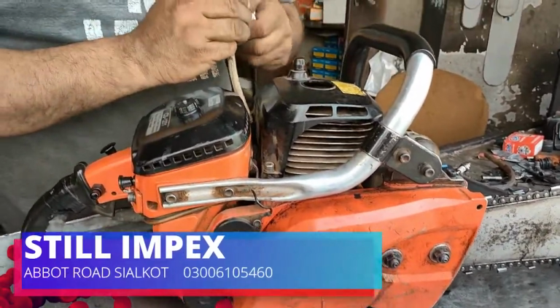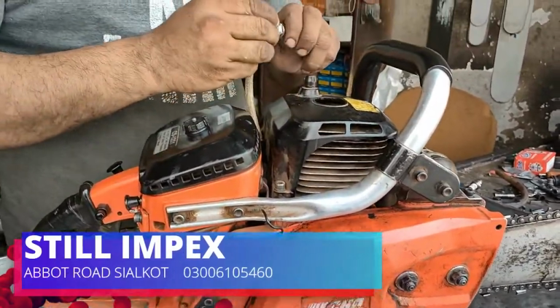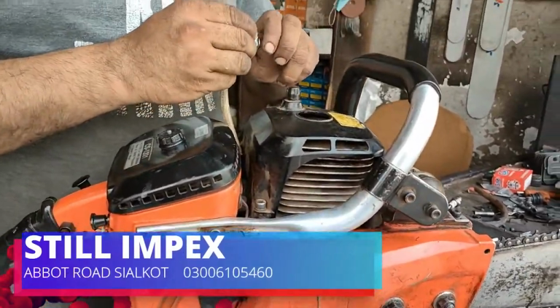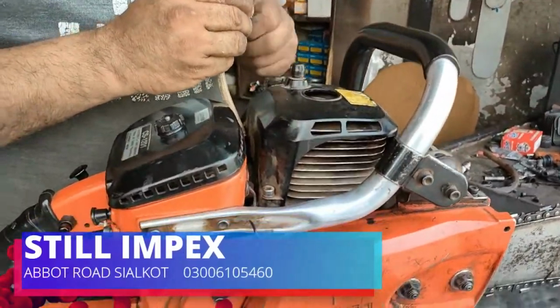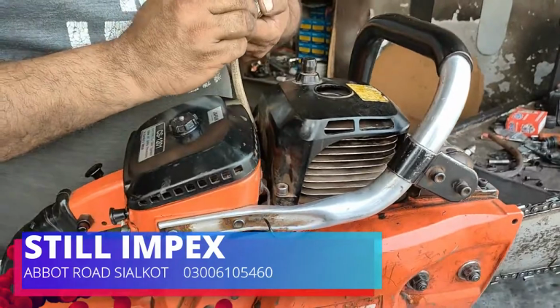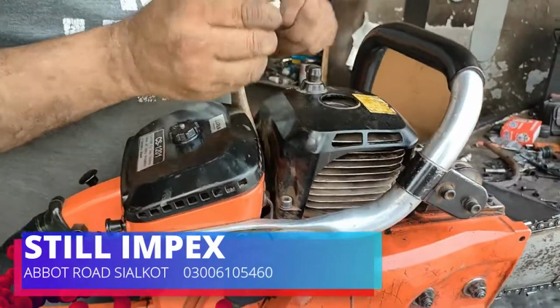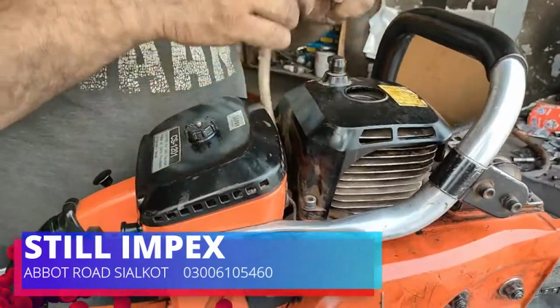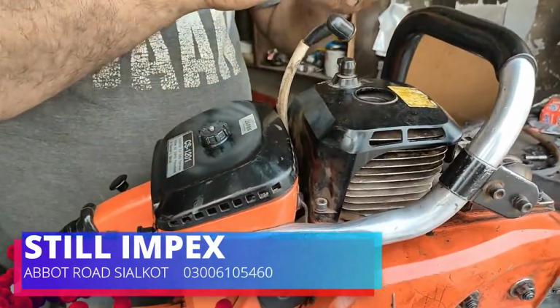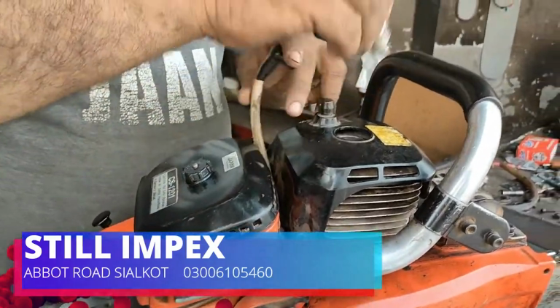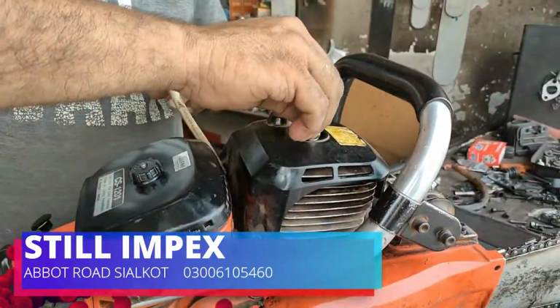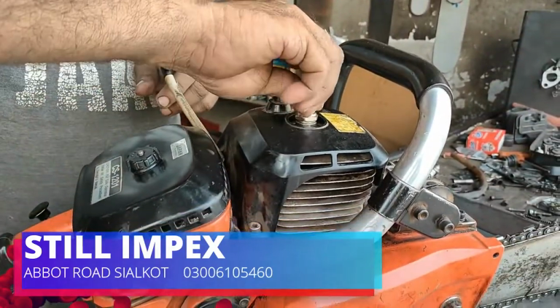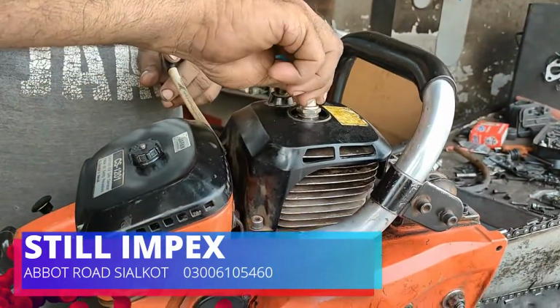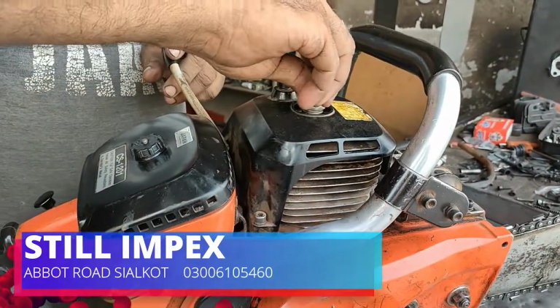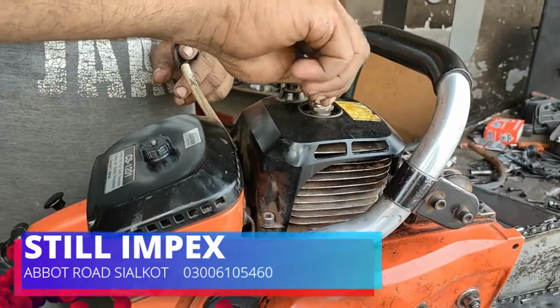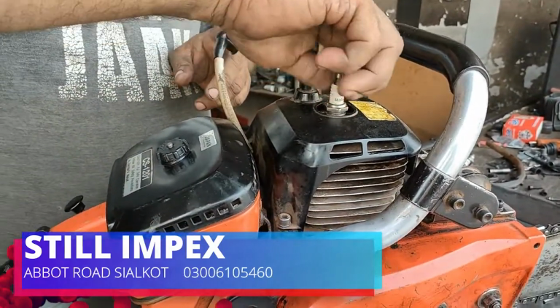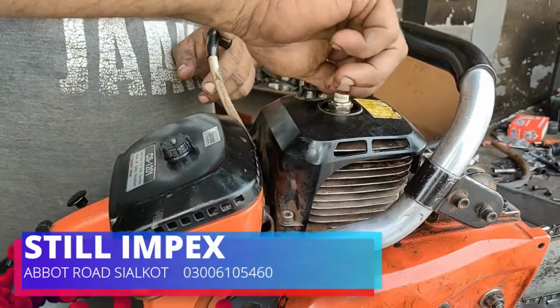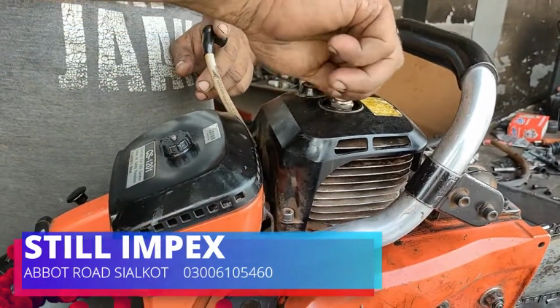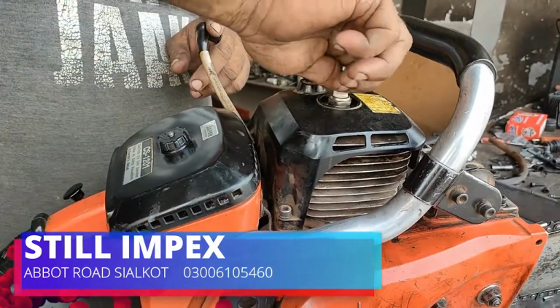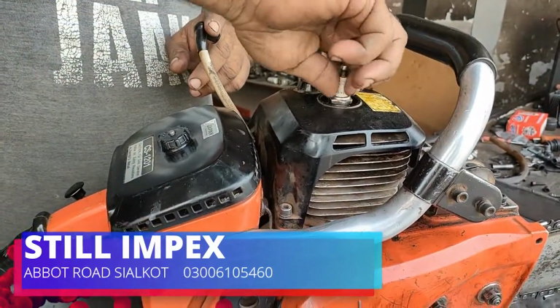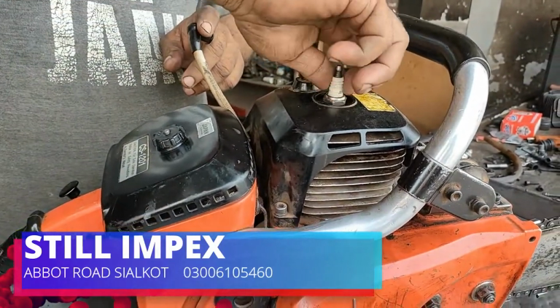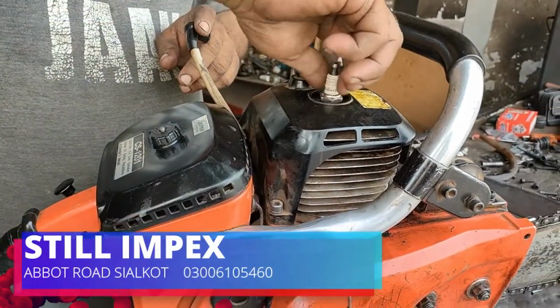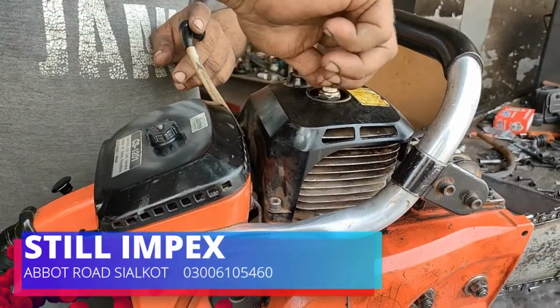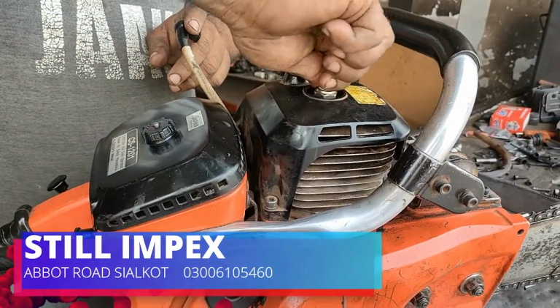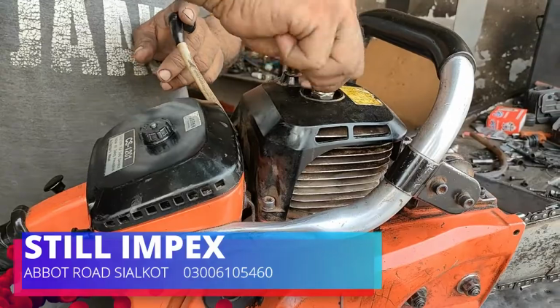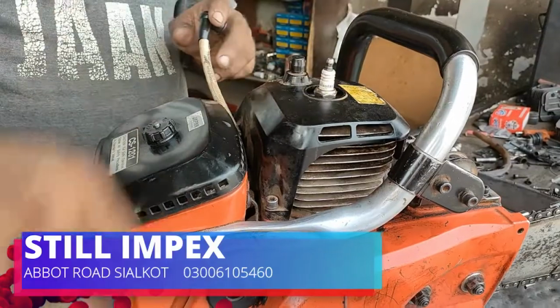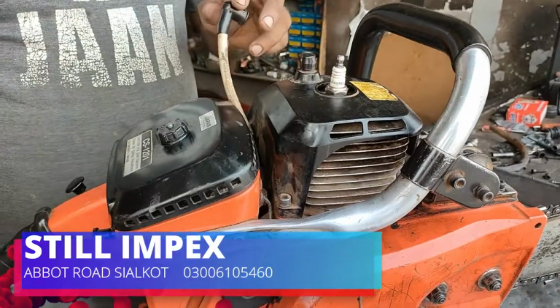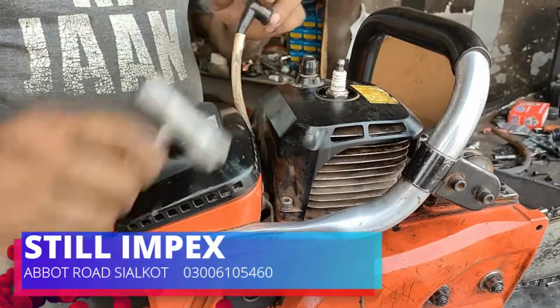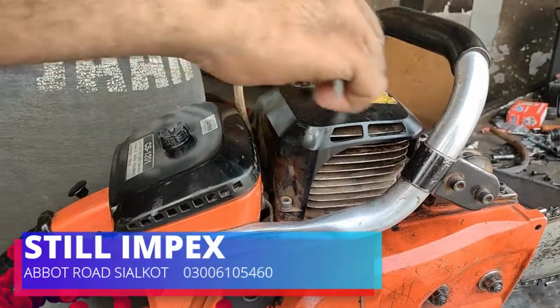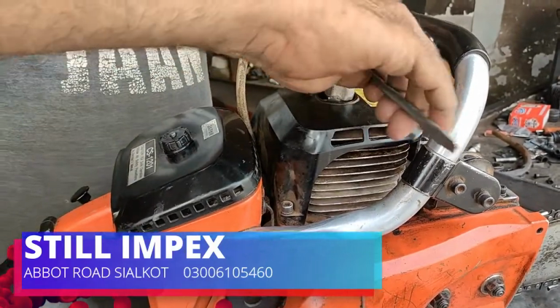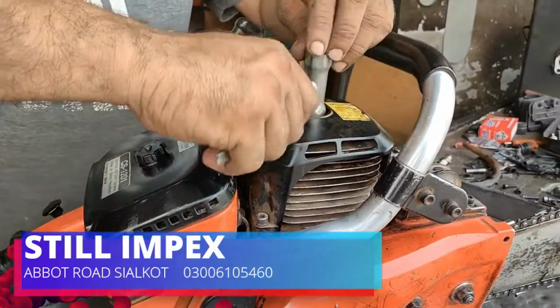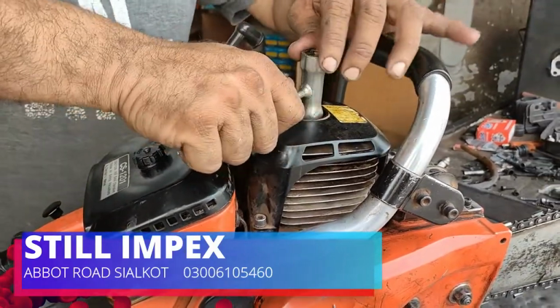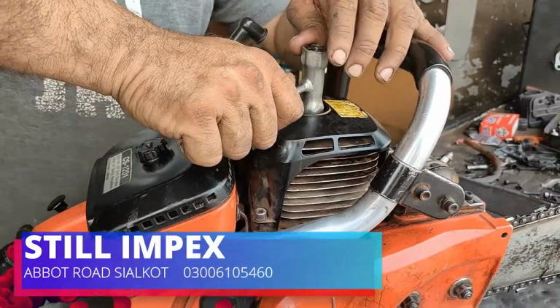This is a fault, and if we change the plug, it will be OK. The plug will be tight.